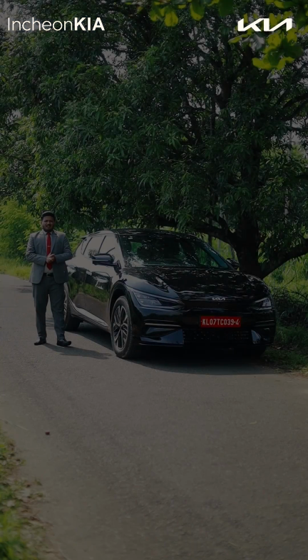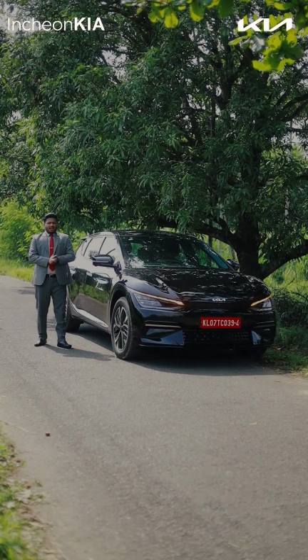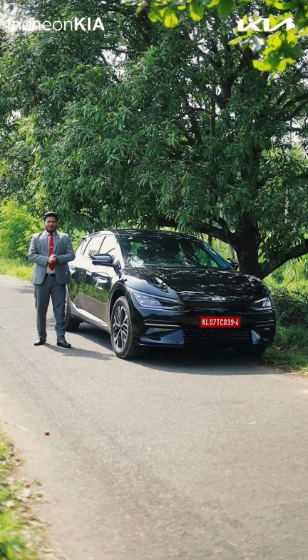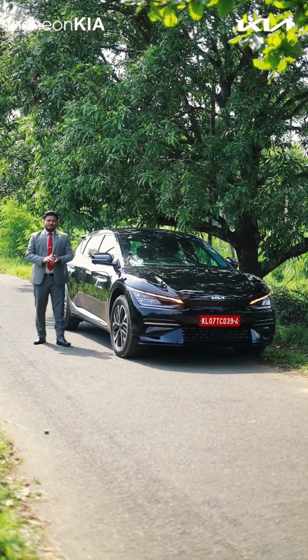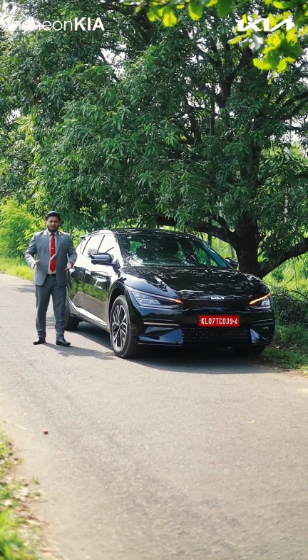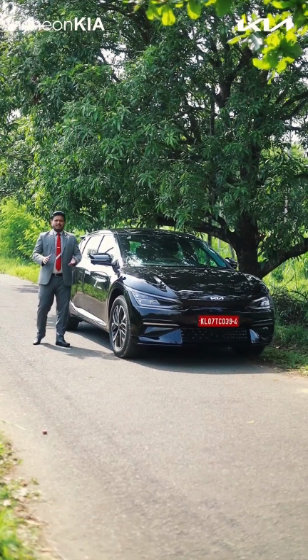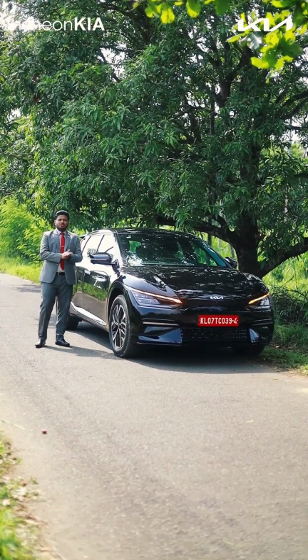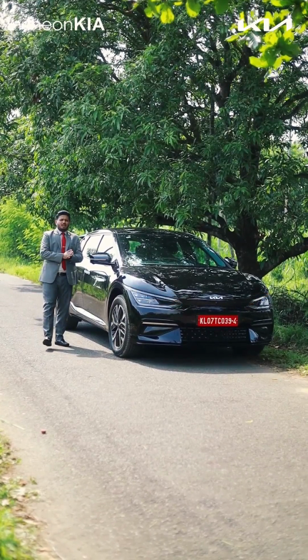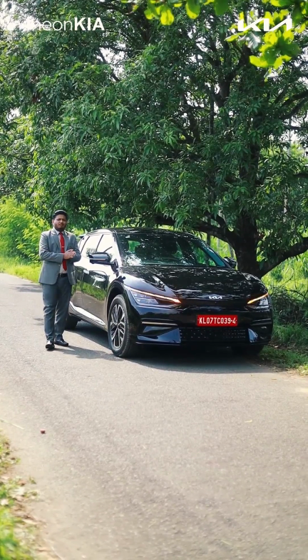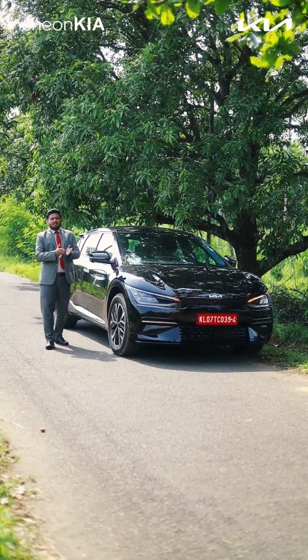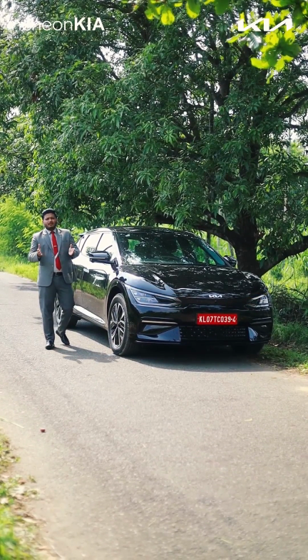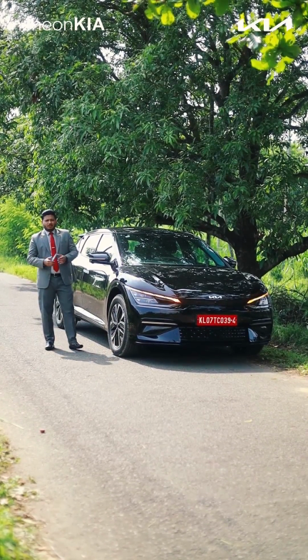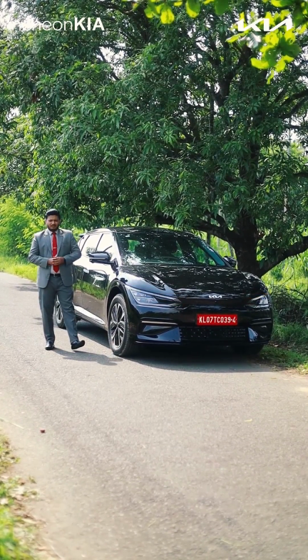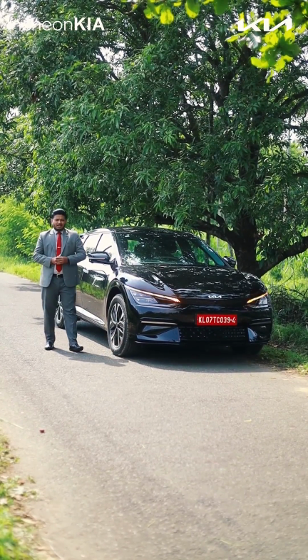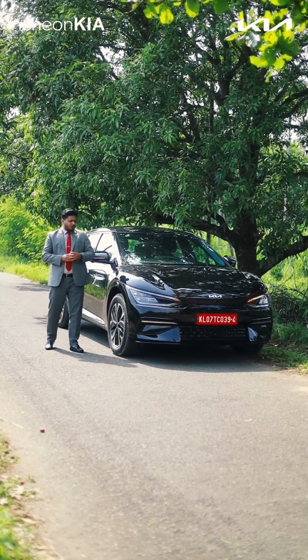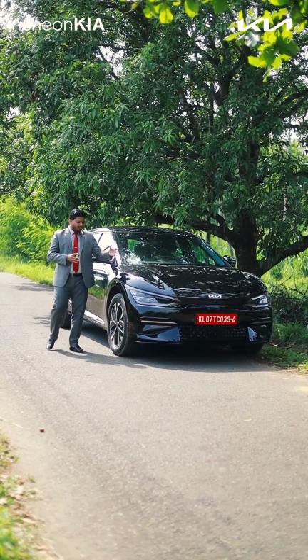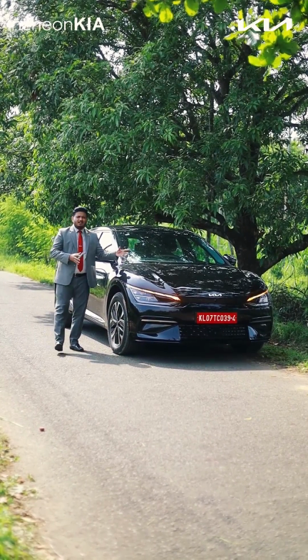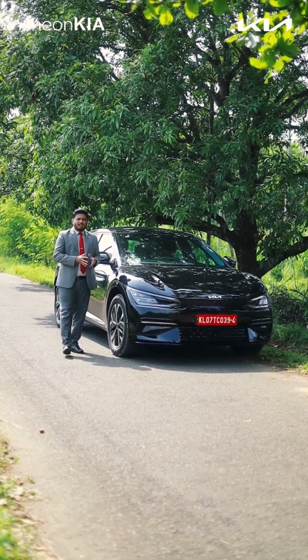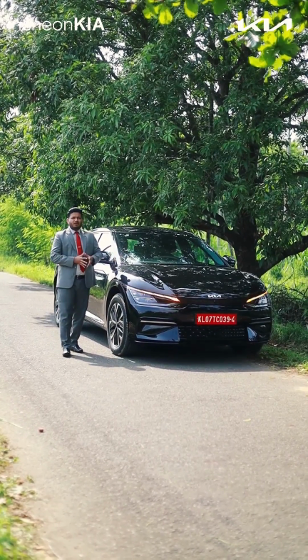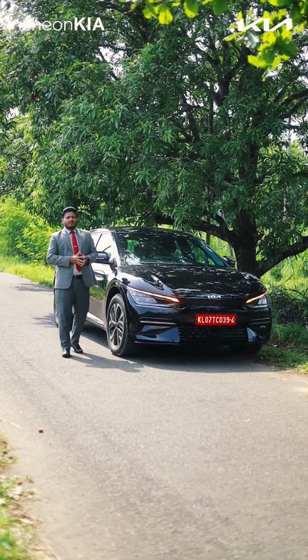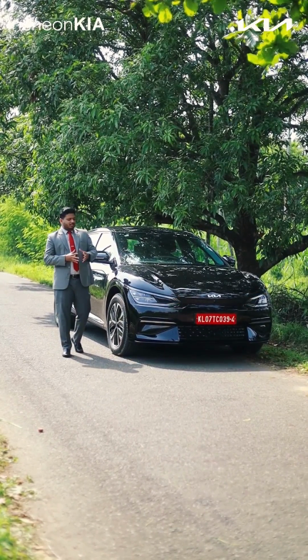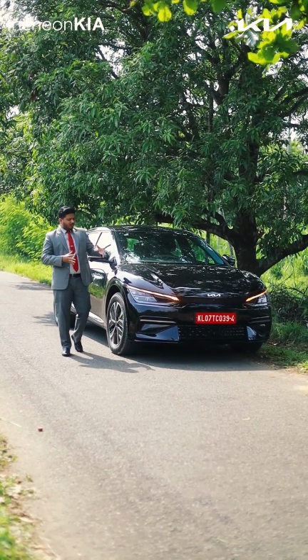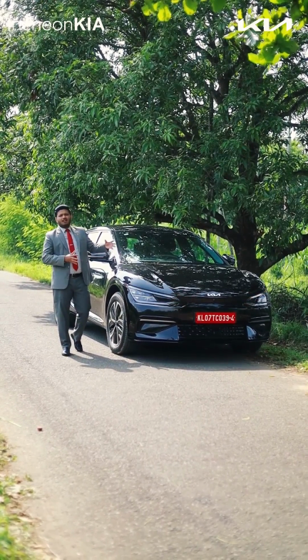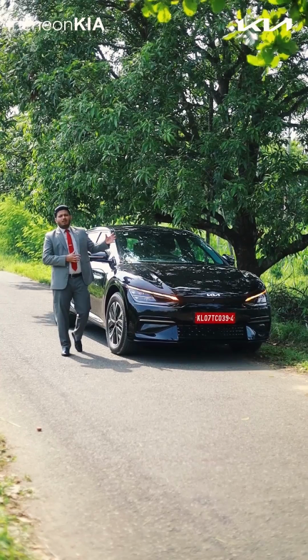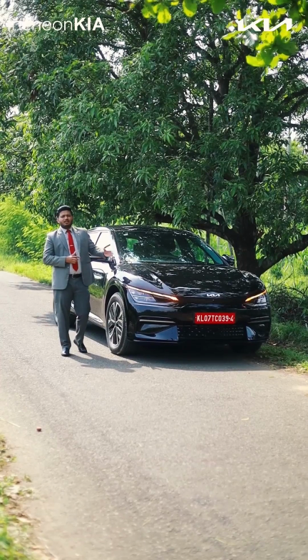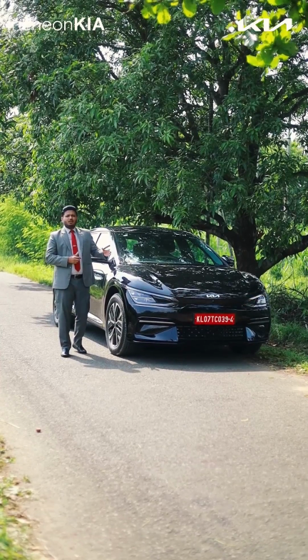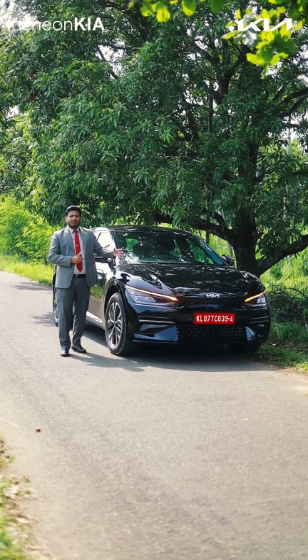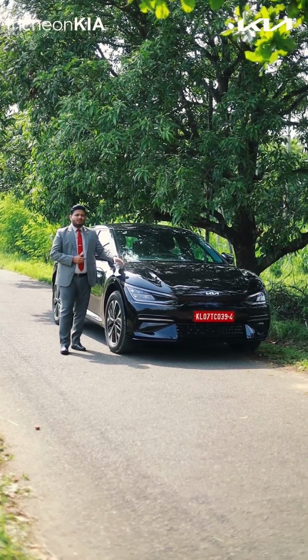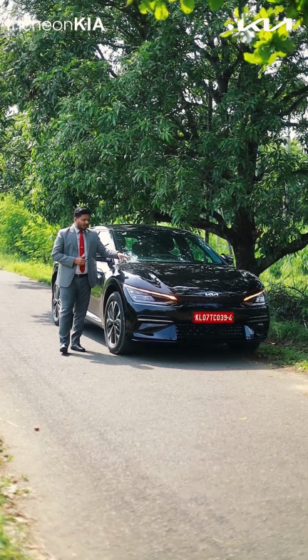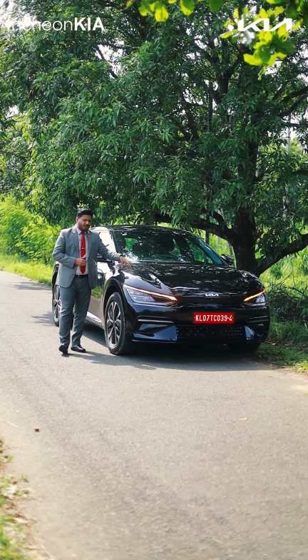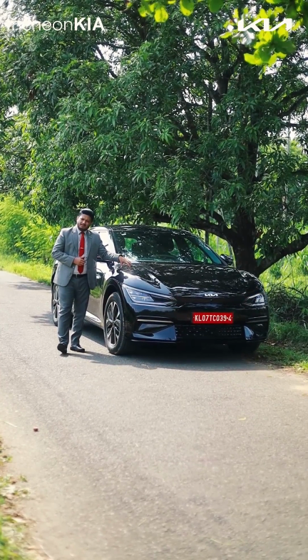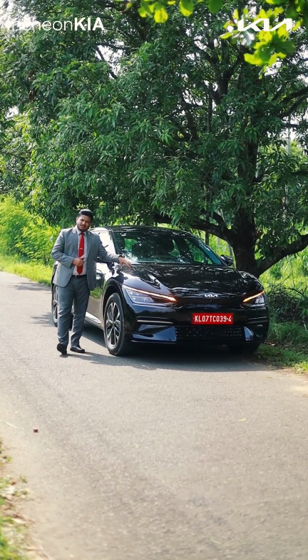Hi all, welcome to Injun Kia. Myself Rizoreji. Today with me is the iKOTI winner, the green car of the year 2023, the Kia EV6.